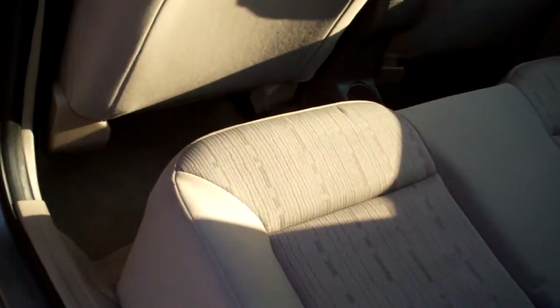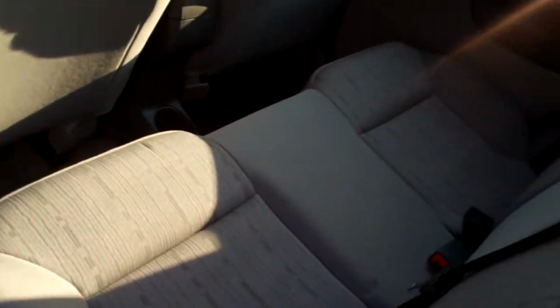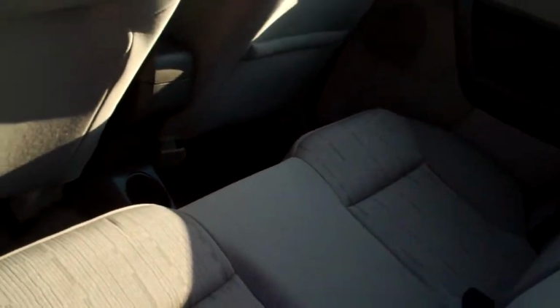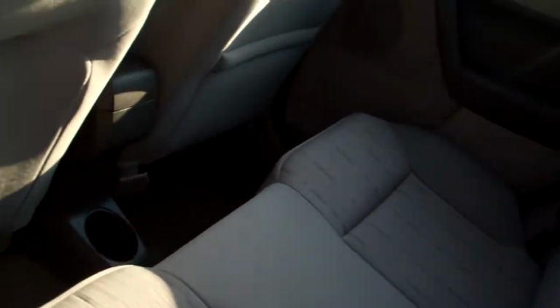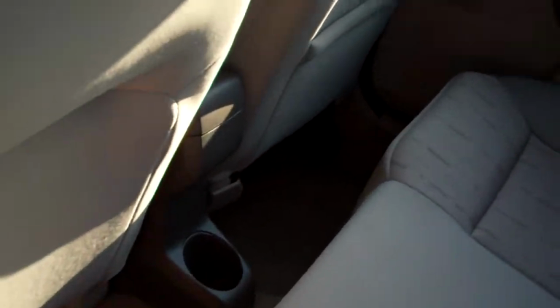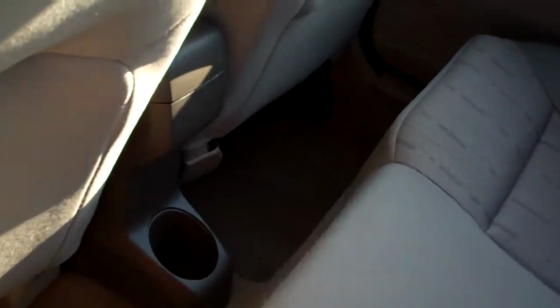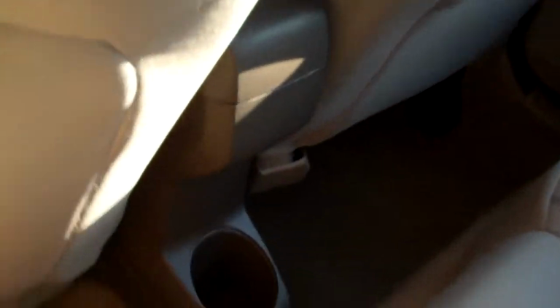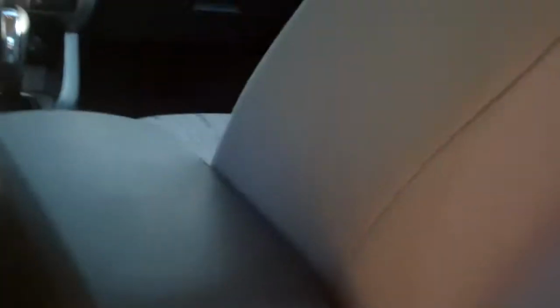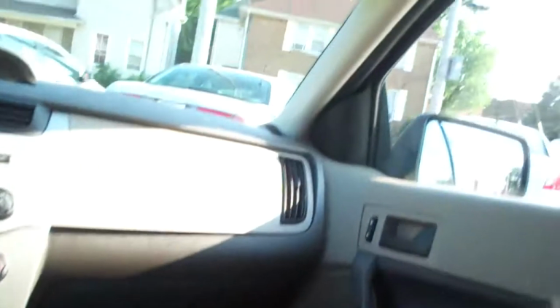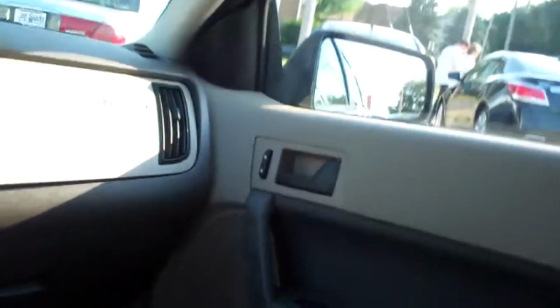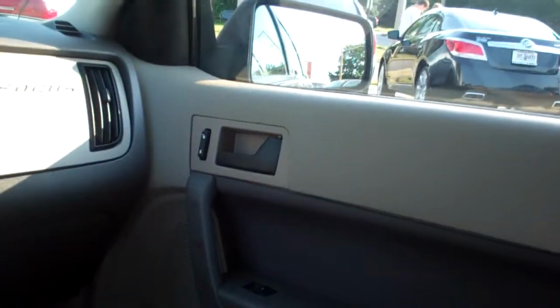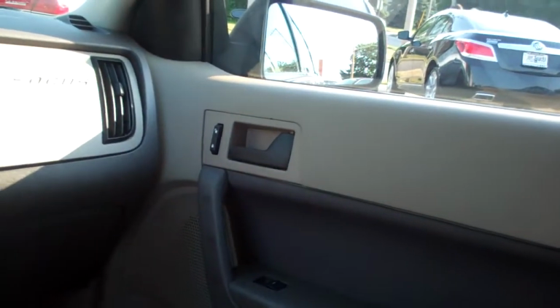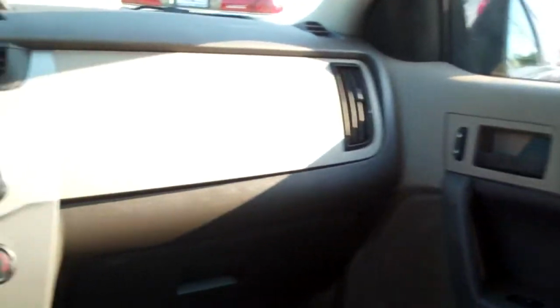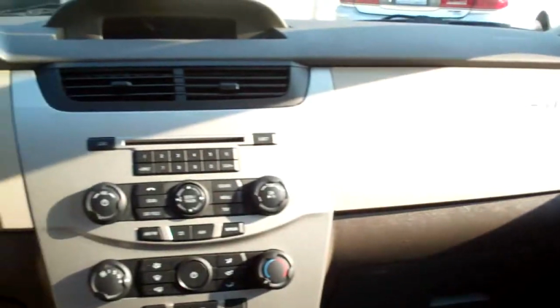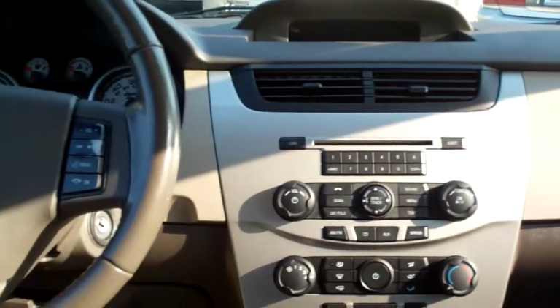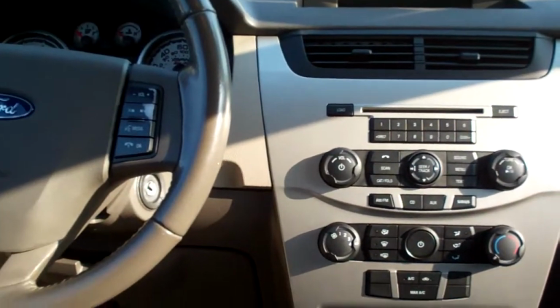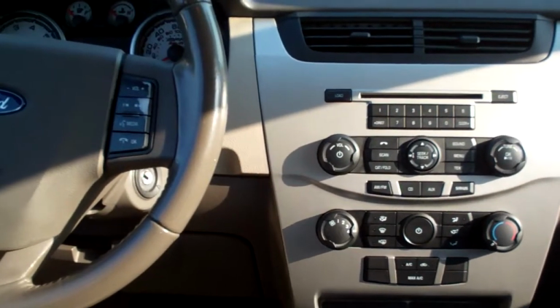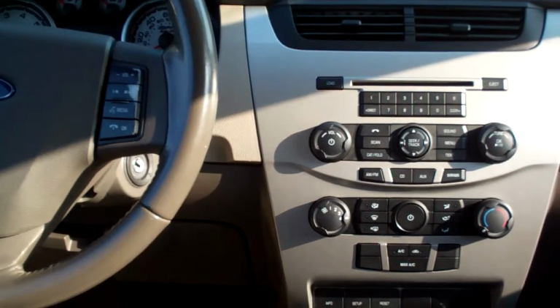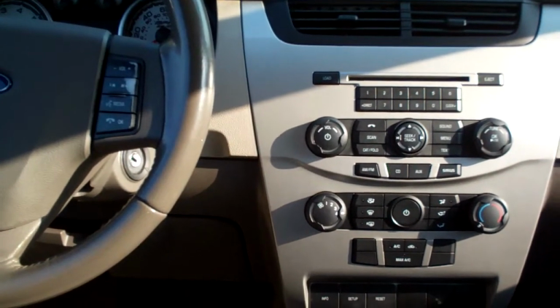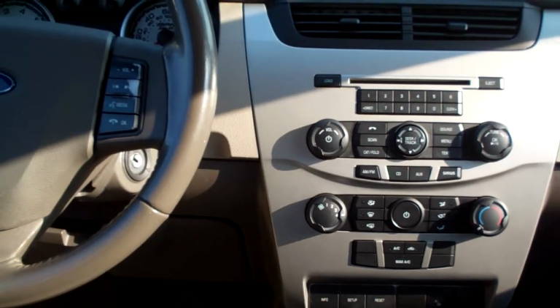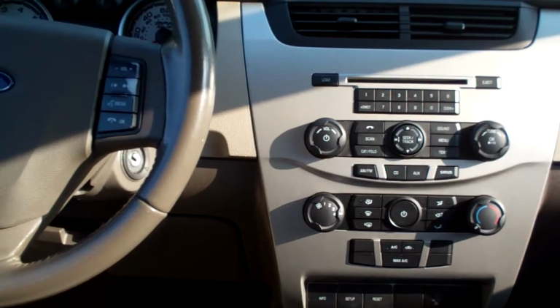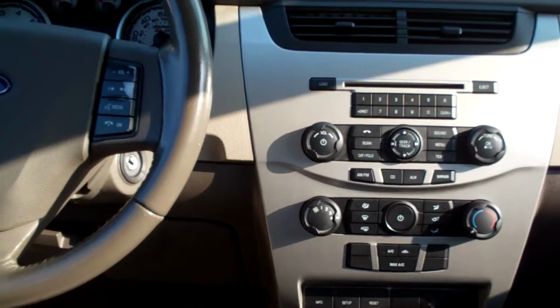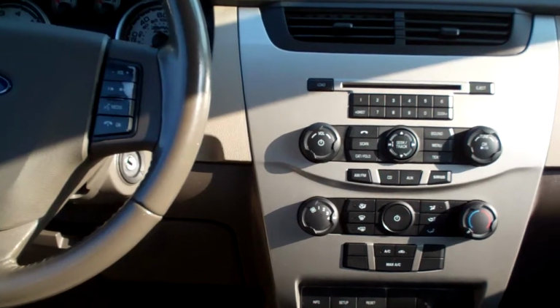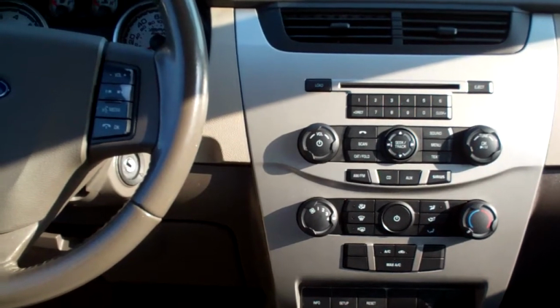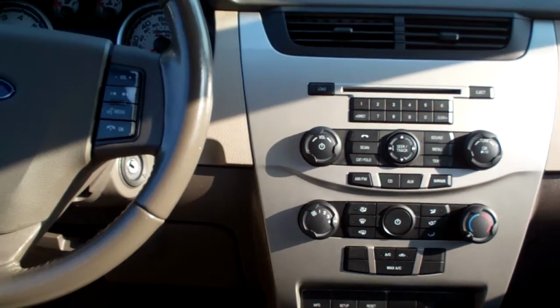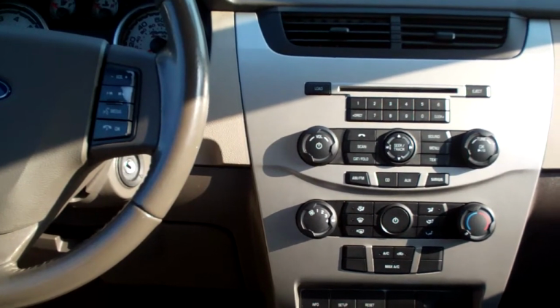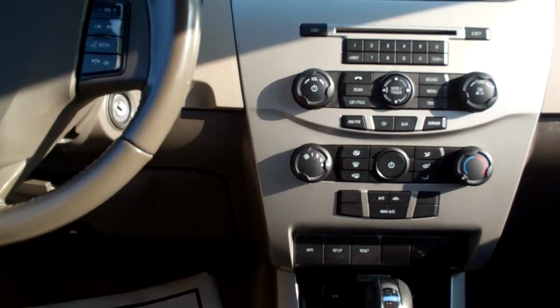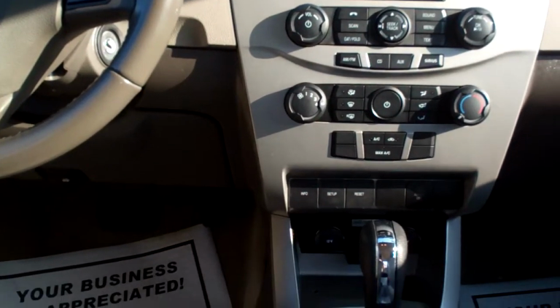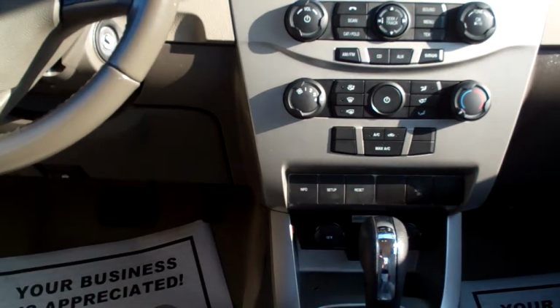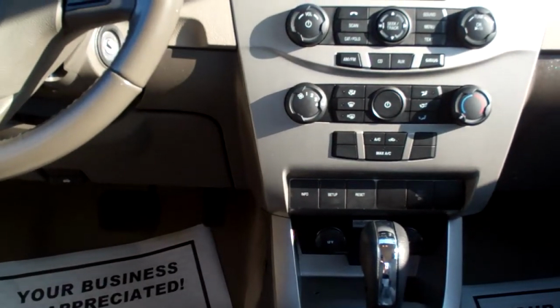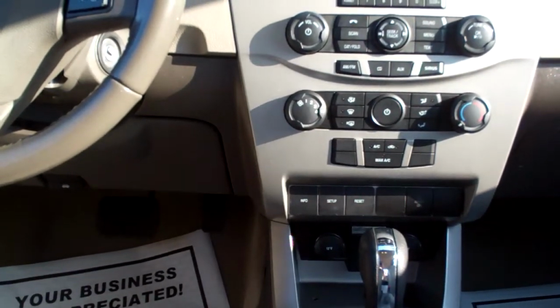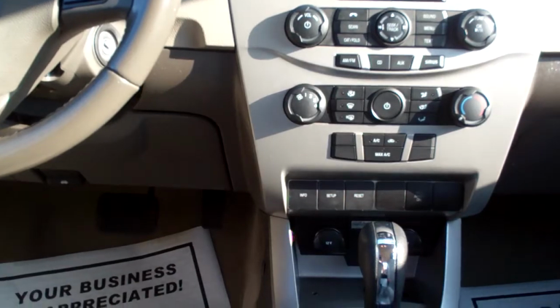Ooh, nice, nice gray cloth. The cup holder back here. Part windows, door locks for the passenger. Nice sleek dash line. AM, FM, CD, Sirius XM satellite, and six-disc changer.